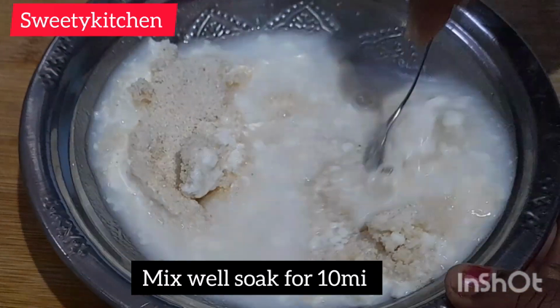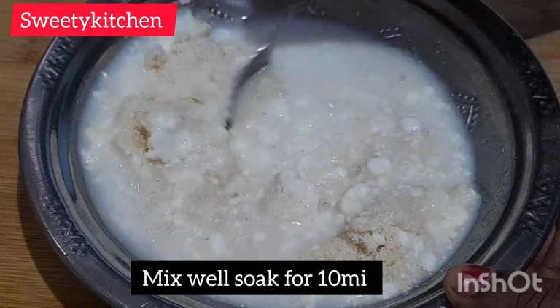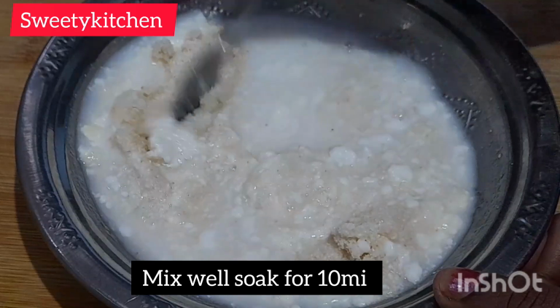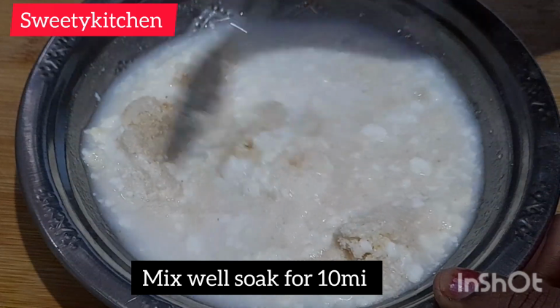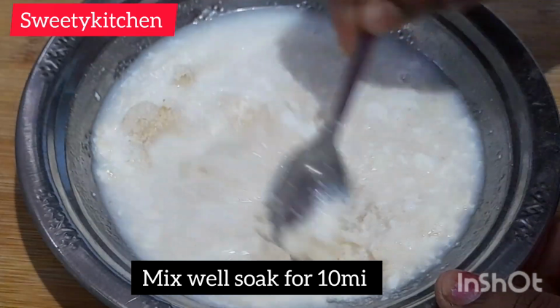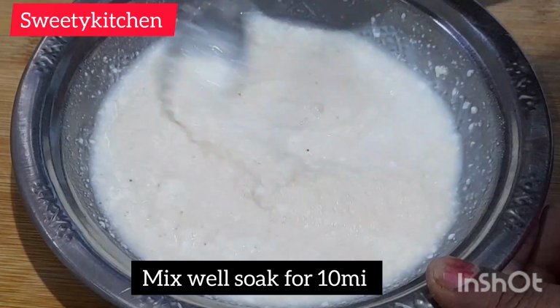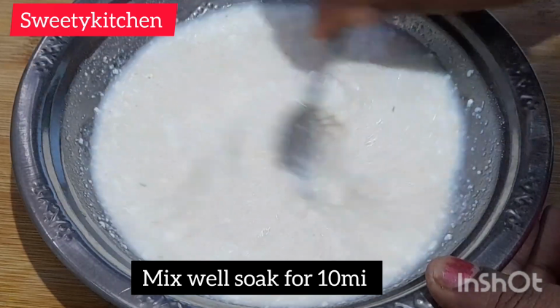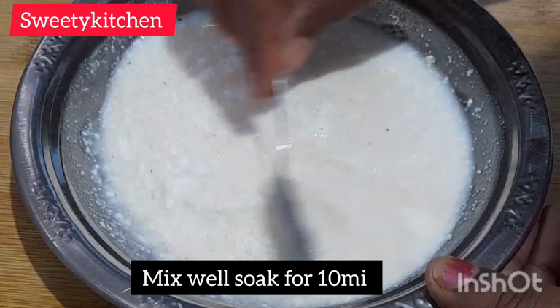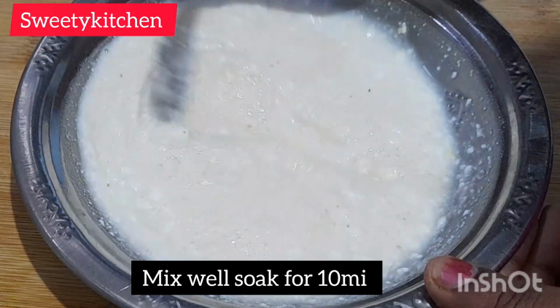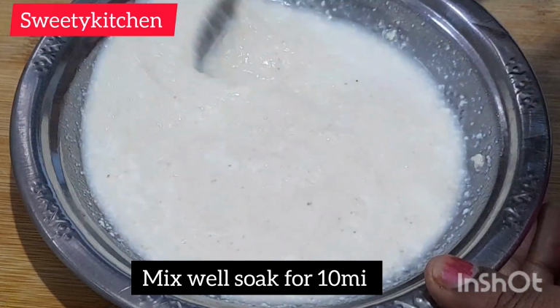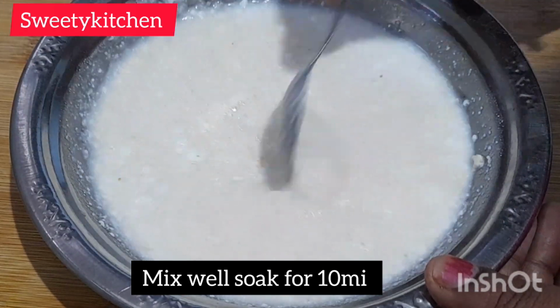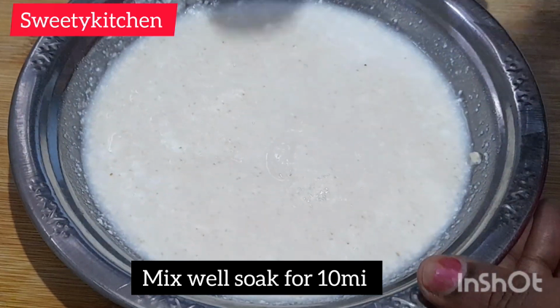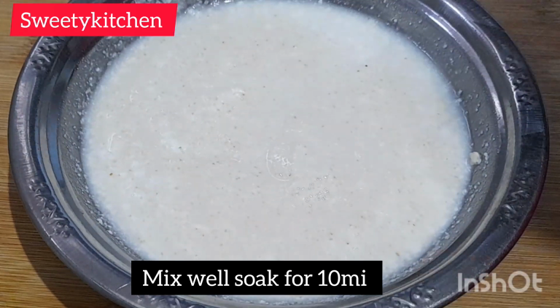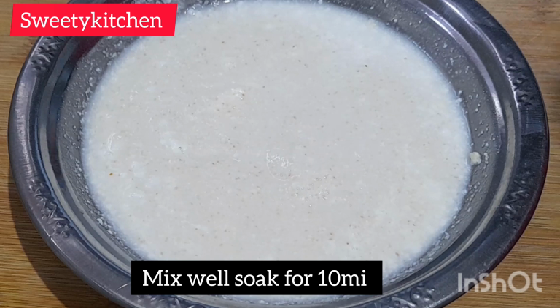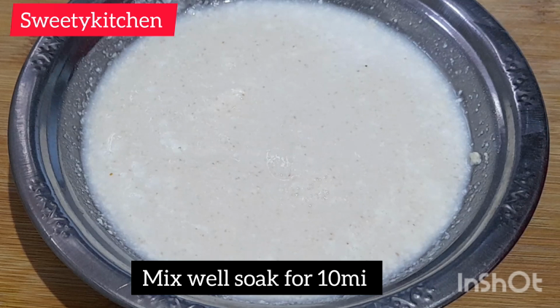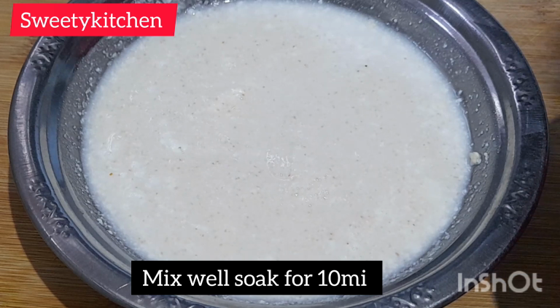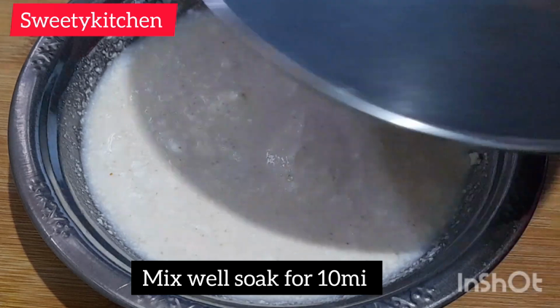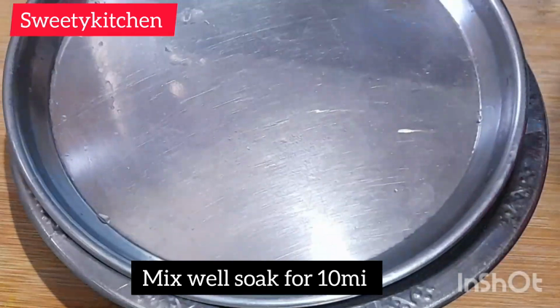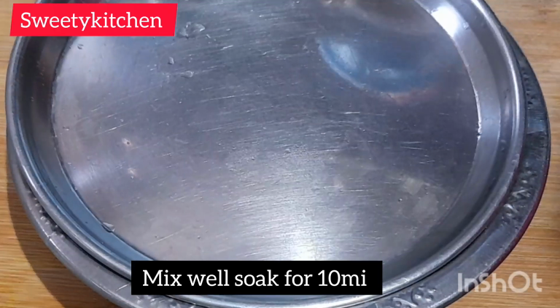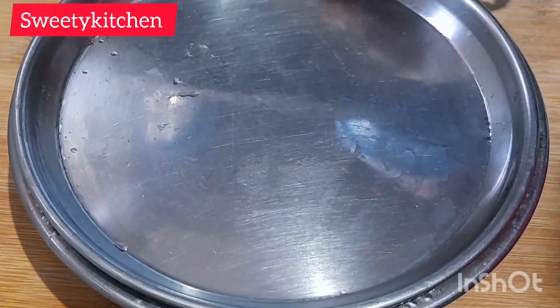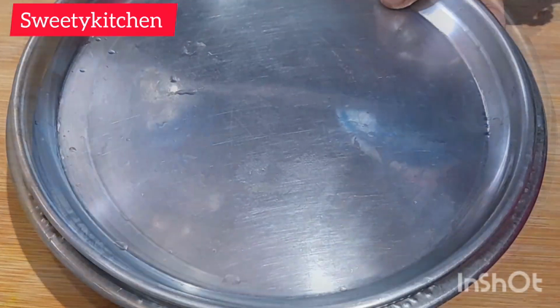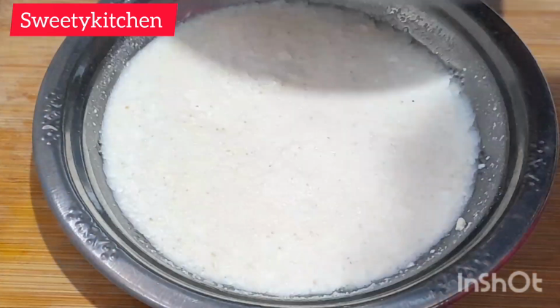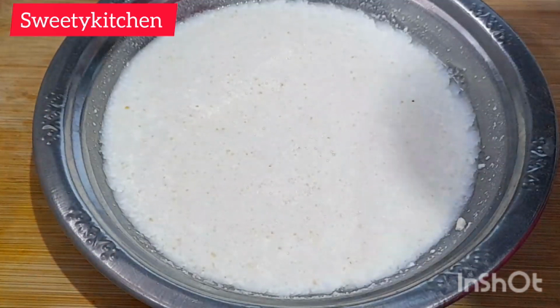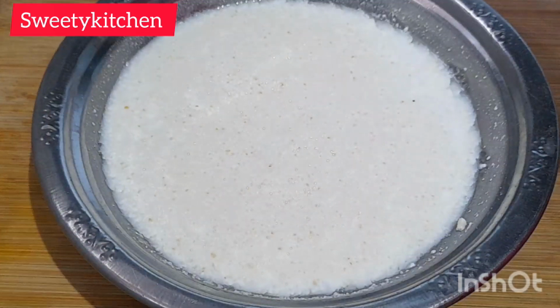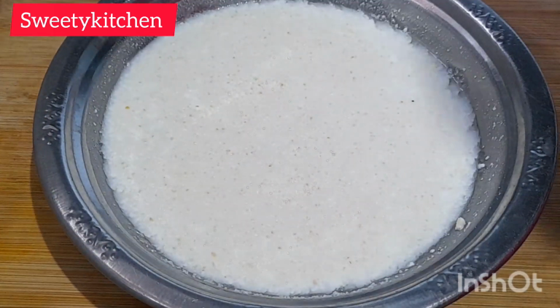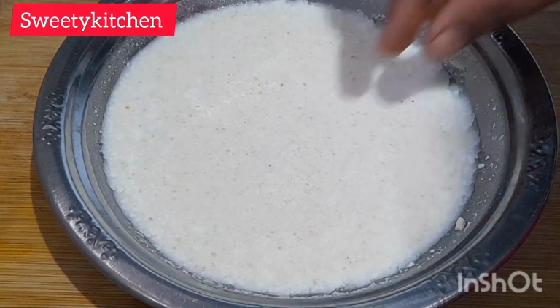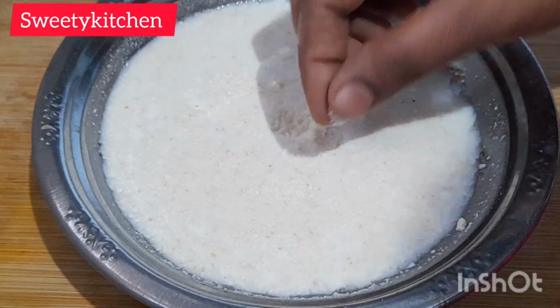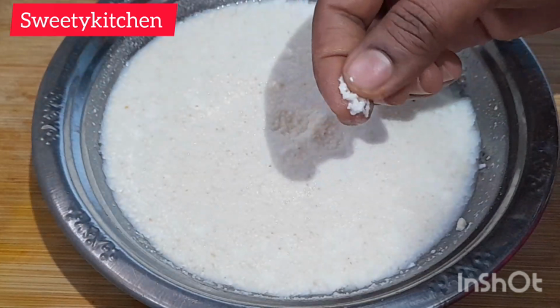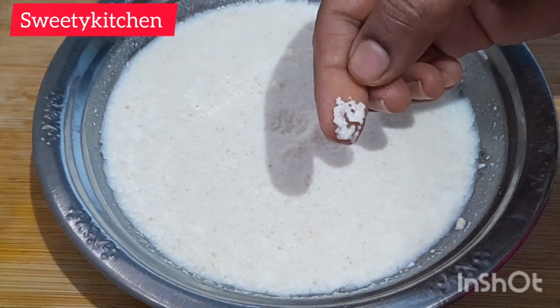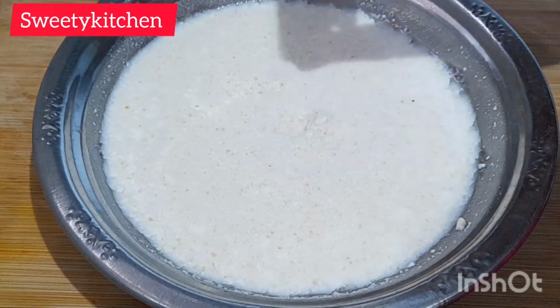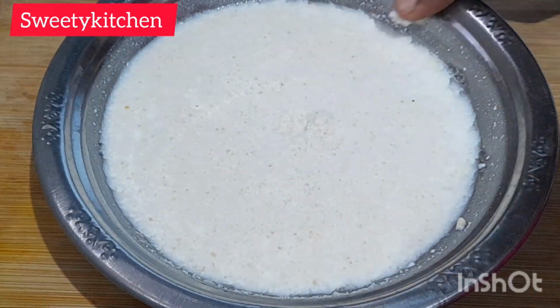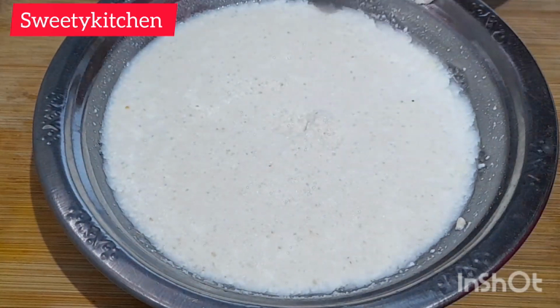We will take the taste and mix it and circle a little. Let's put it in the taste of small, small, and warm. I will make the taste soft.